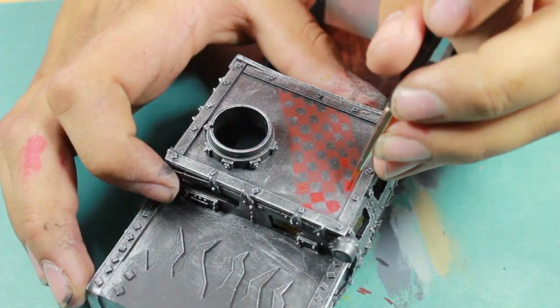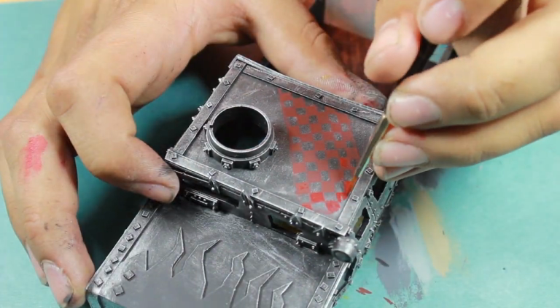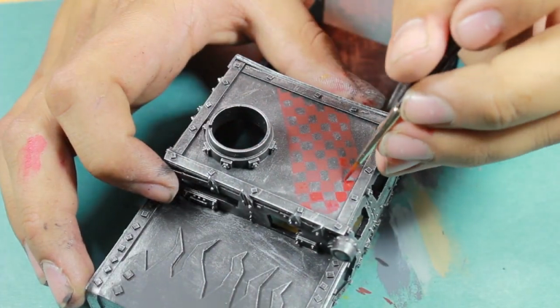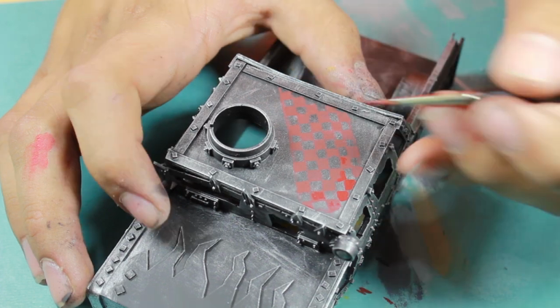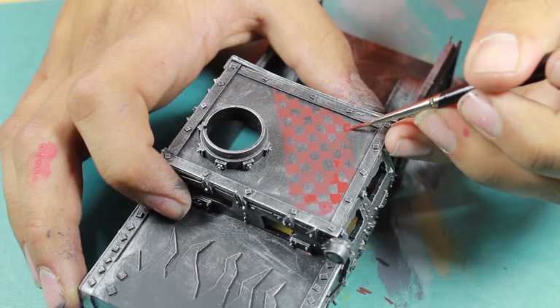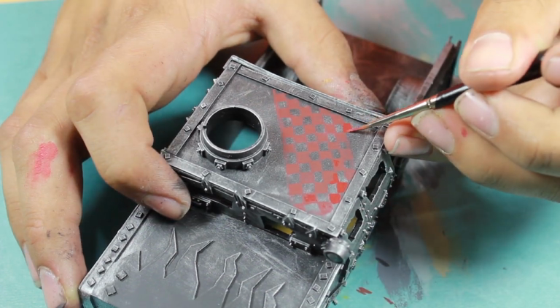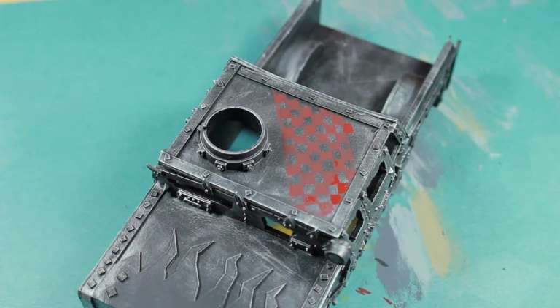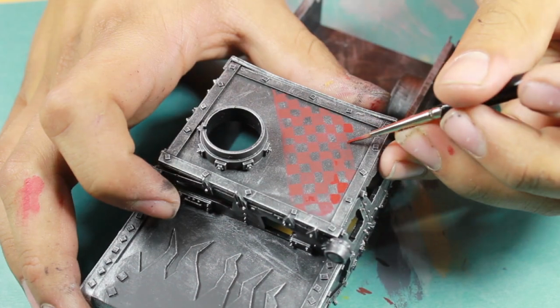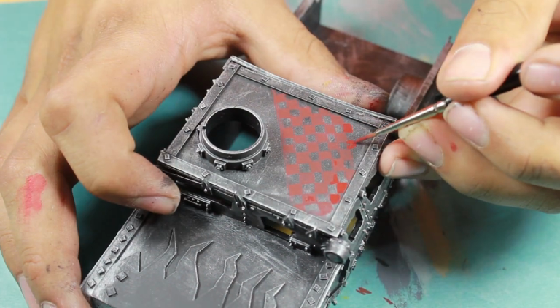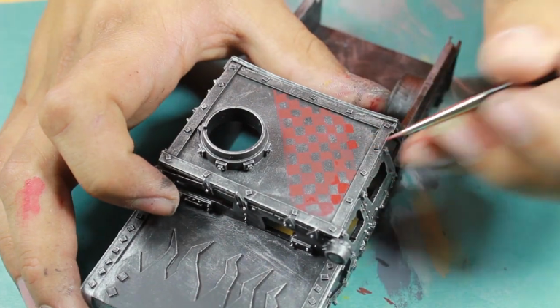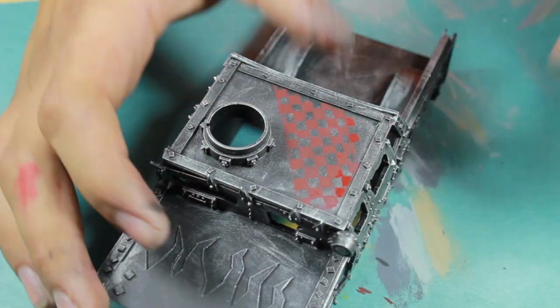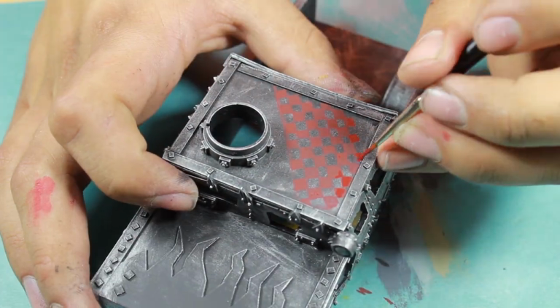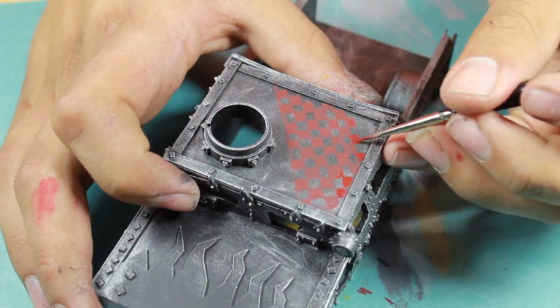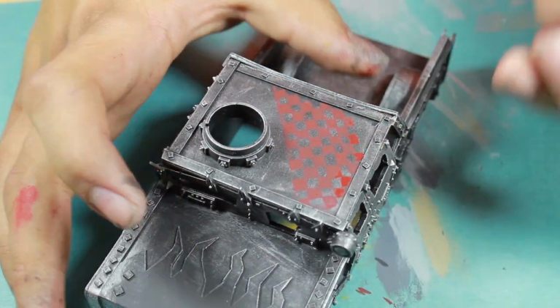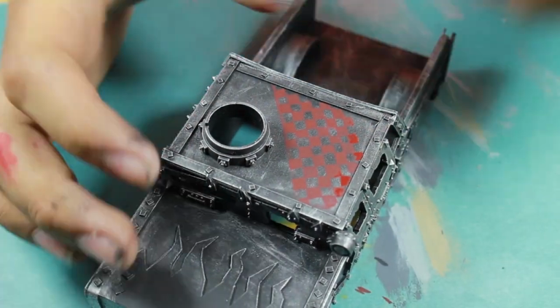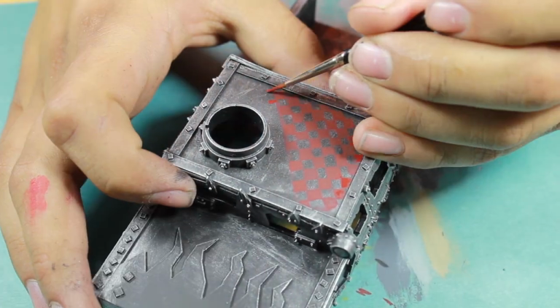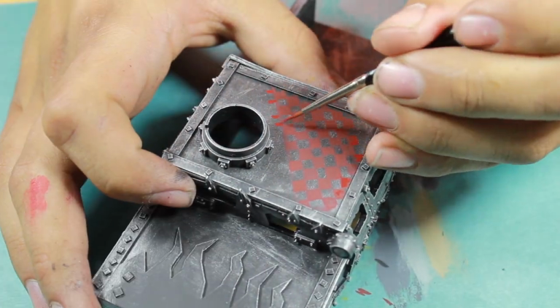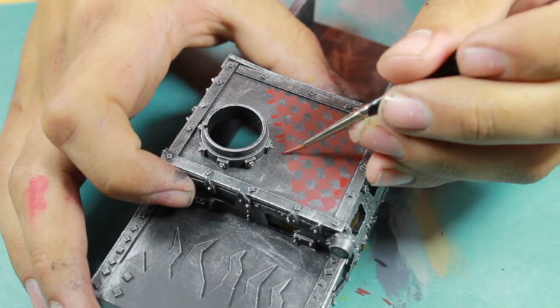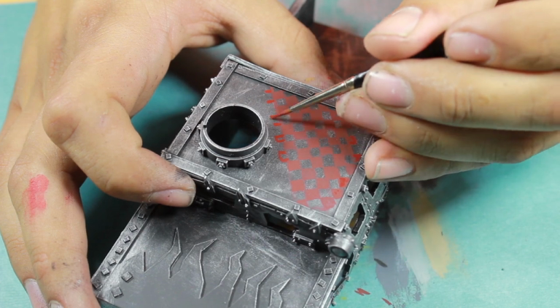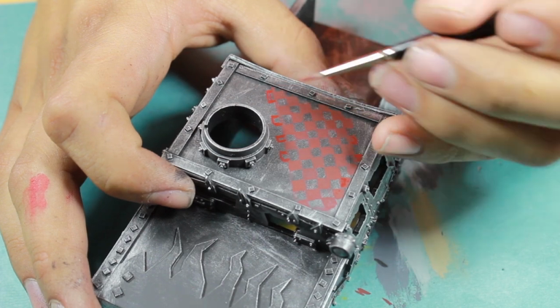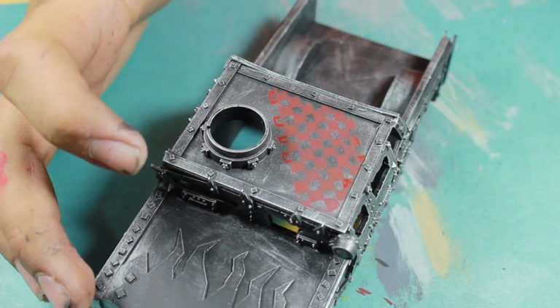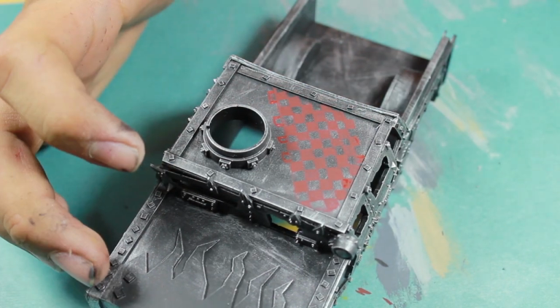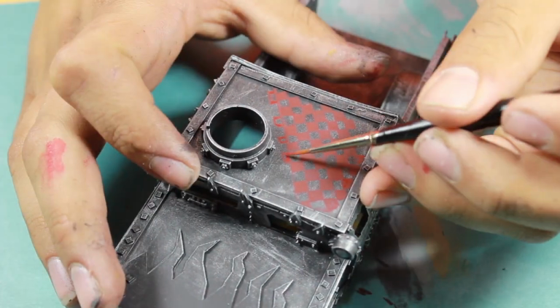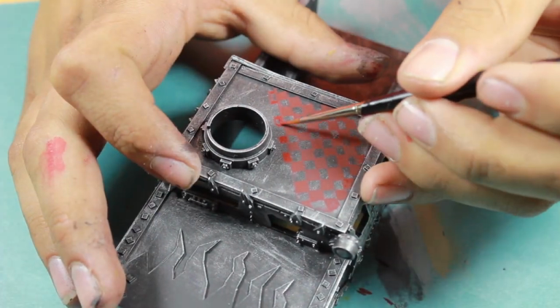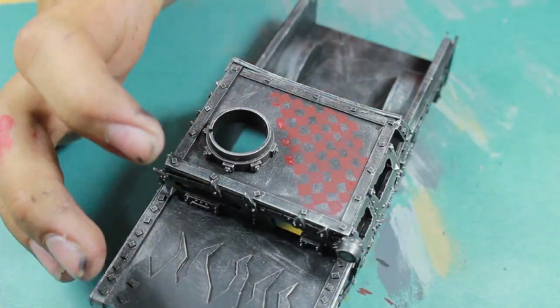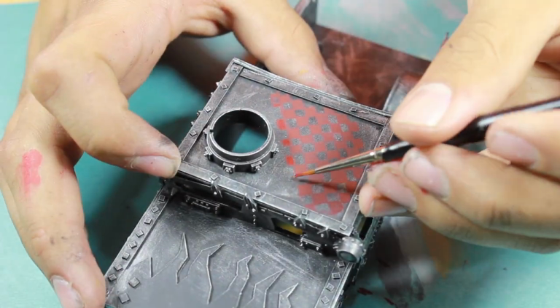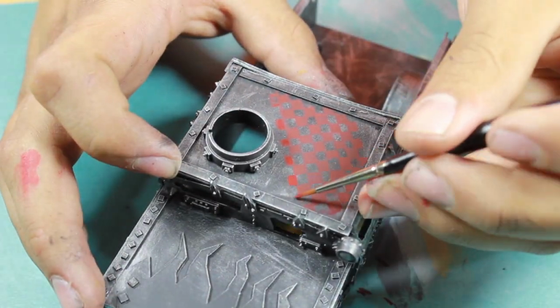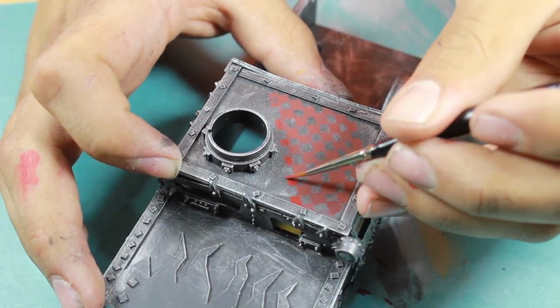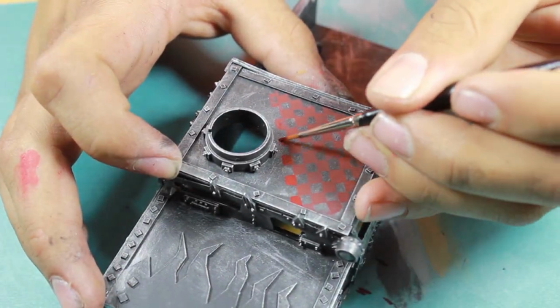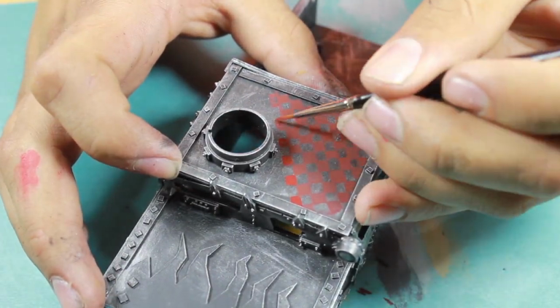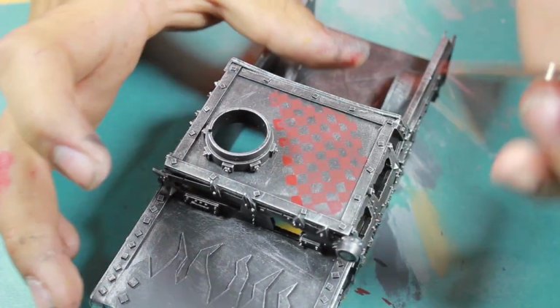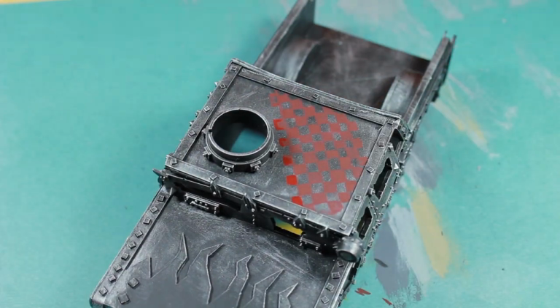And now you have a big line on the edges of your checkers, so what you might want to do is go back and apply another layer of checkers on the outside, so that there's no visible line of where you were placing the checkers.